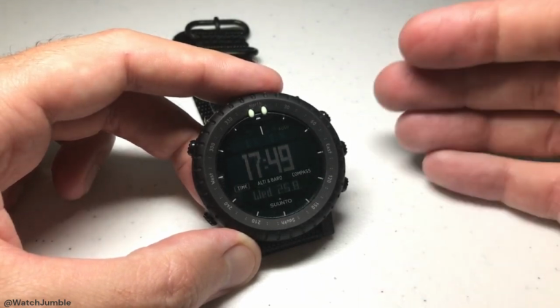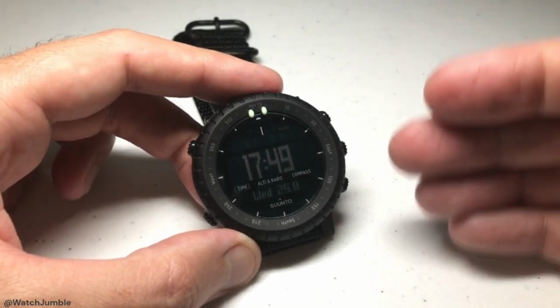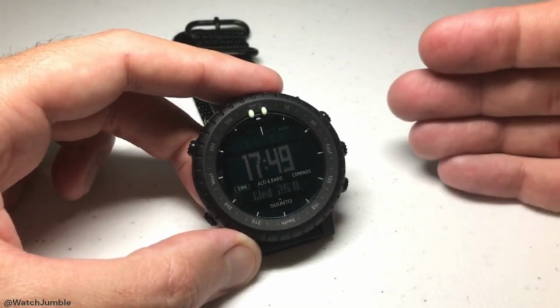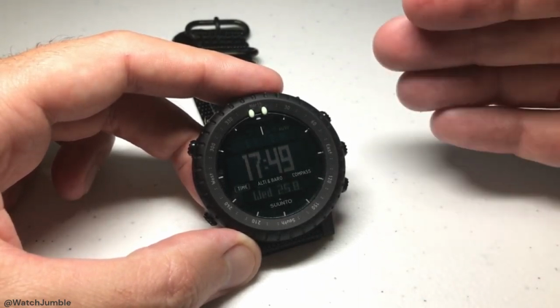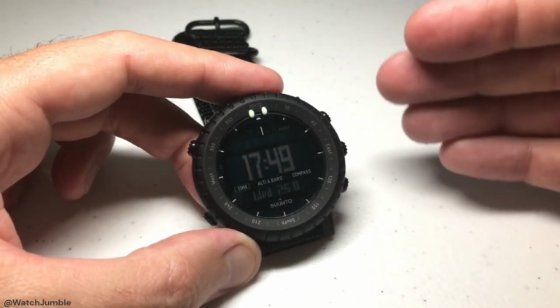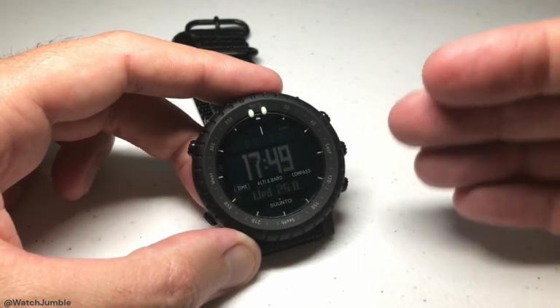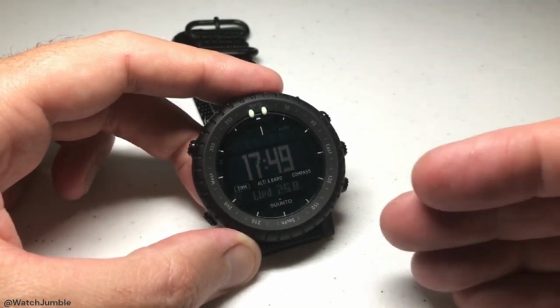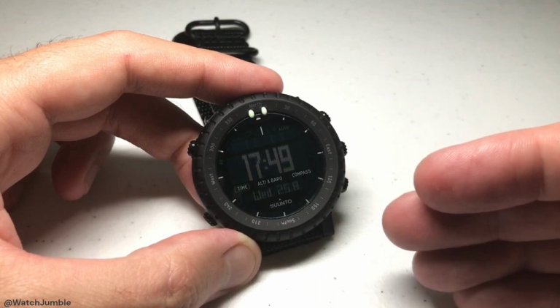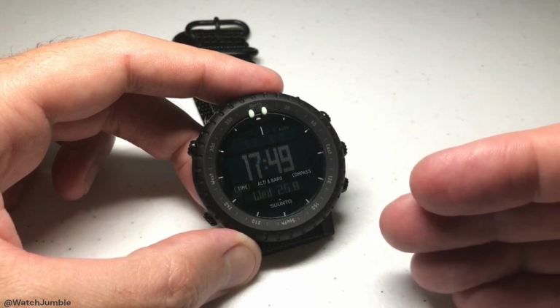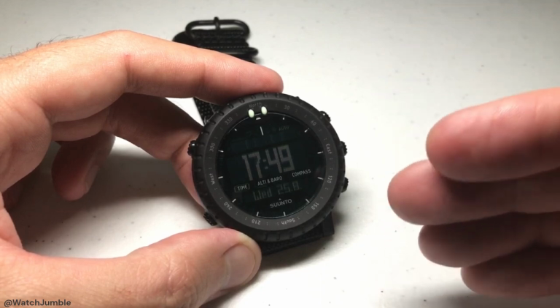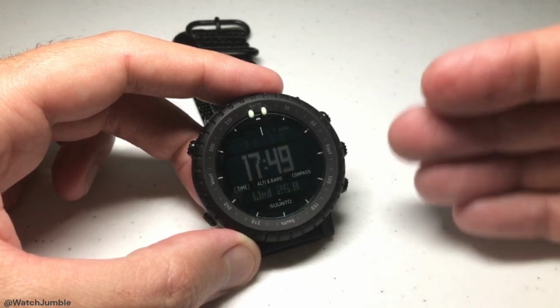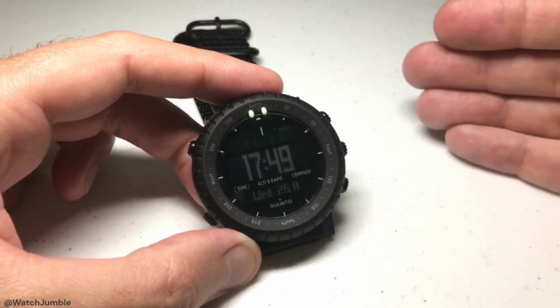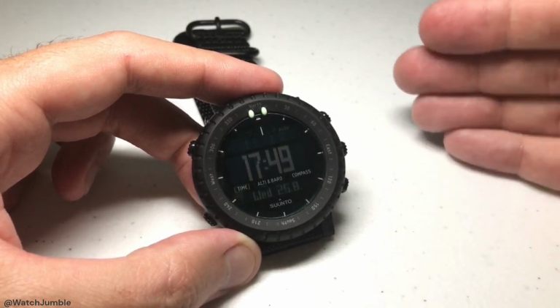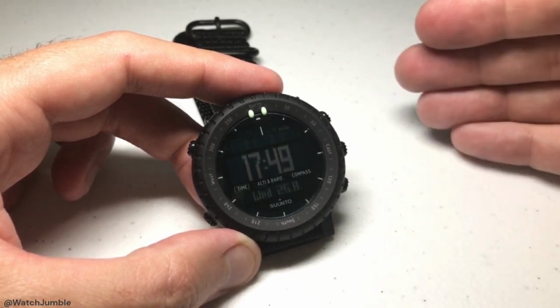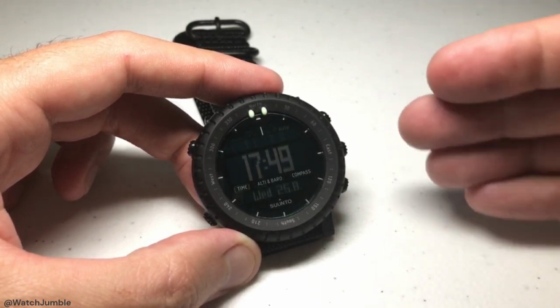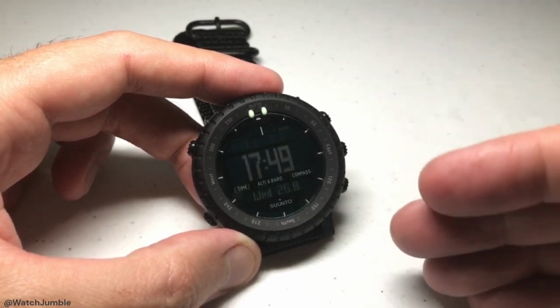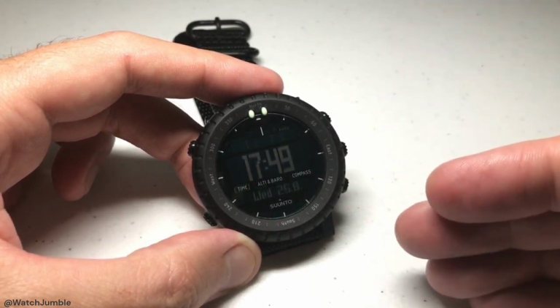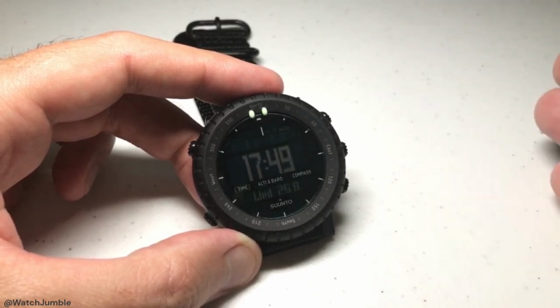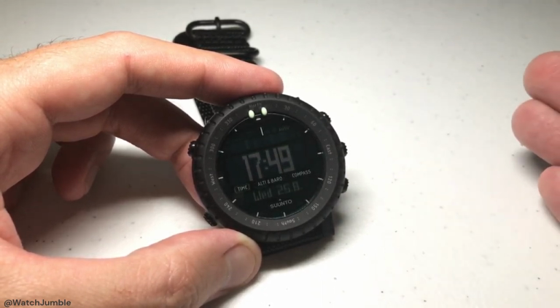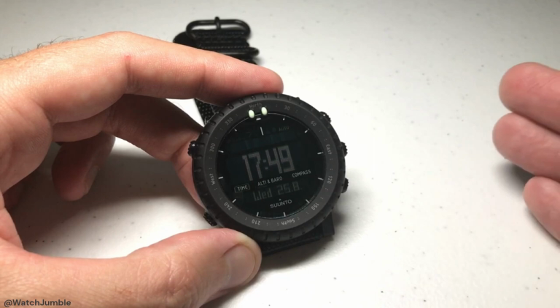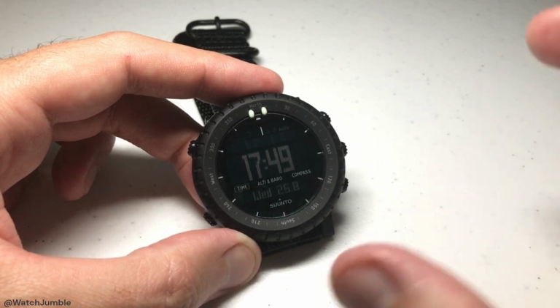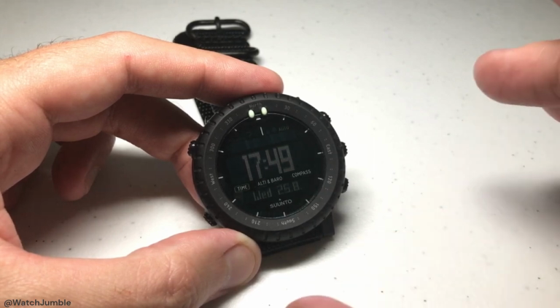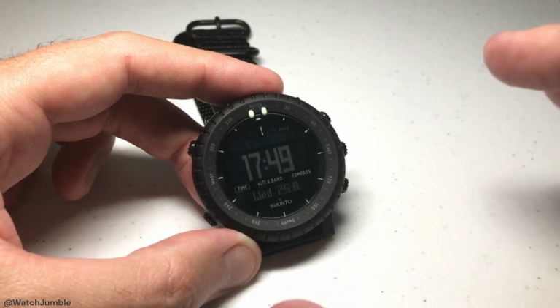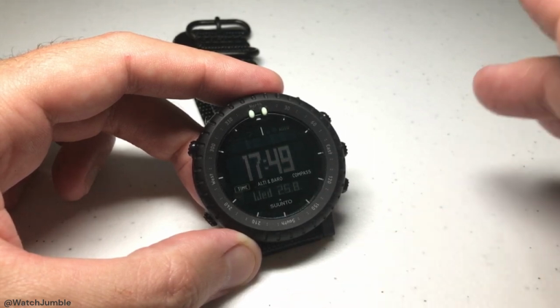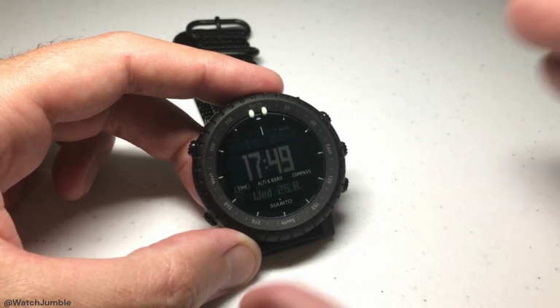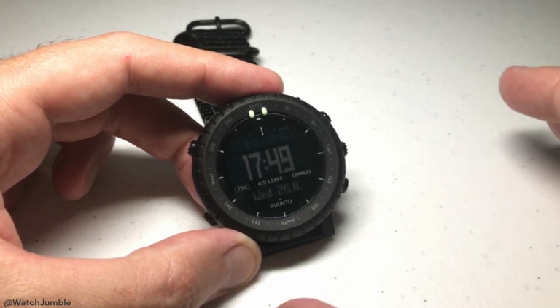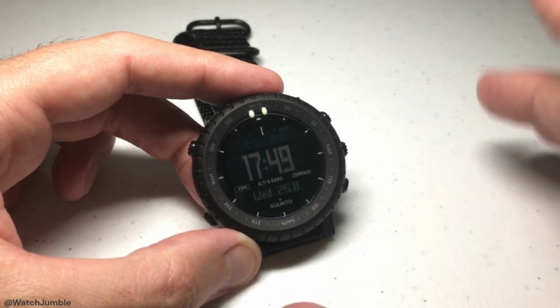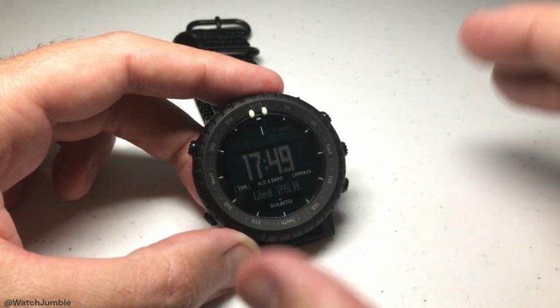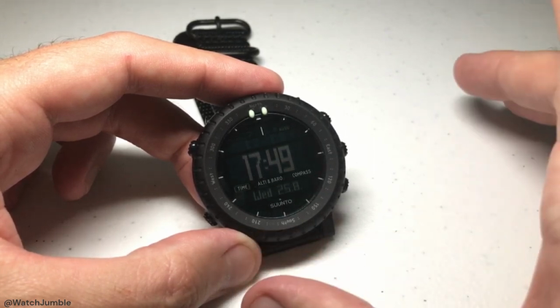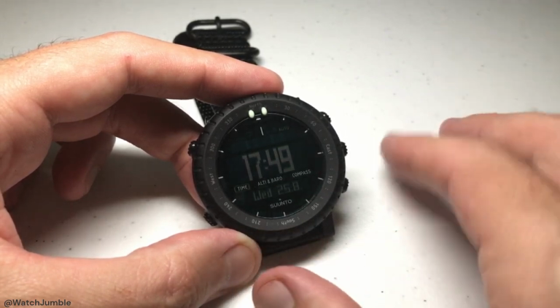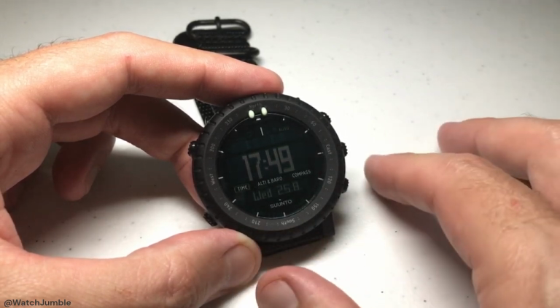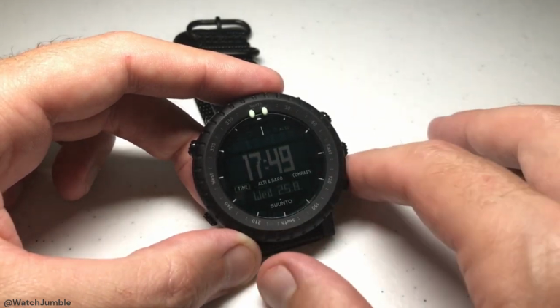I'm also going to go through this kind of quick. There's a lot that goes into your barometer settings, and I've done some videos in the past that walk you through the specifics of each one — you might need to review those. In this video I'm just going to be showing you how to get to your barometer and what you're looking at when you get there.